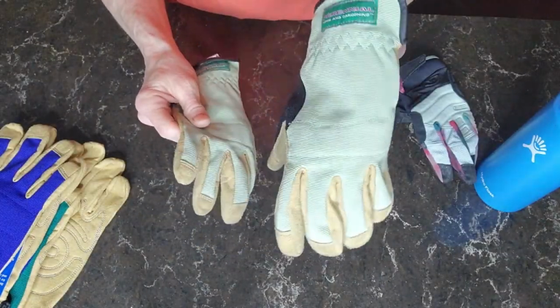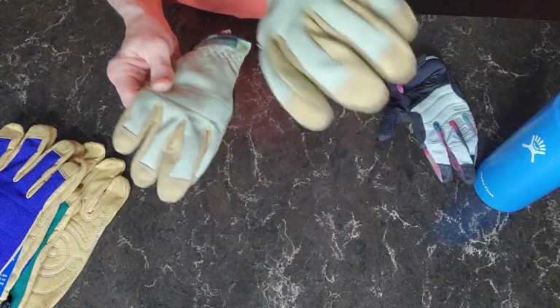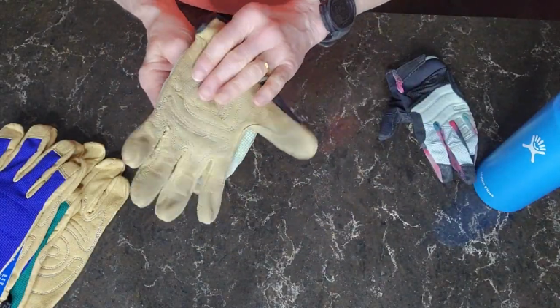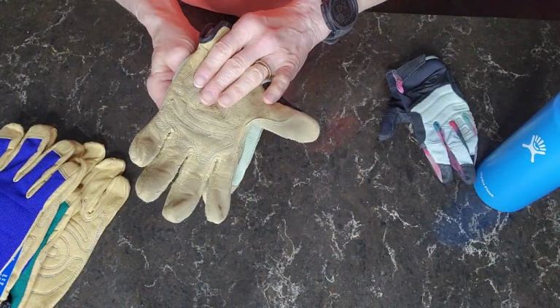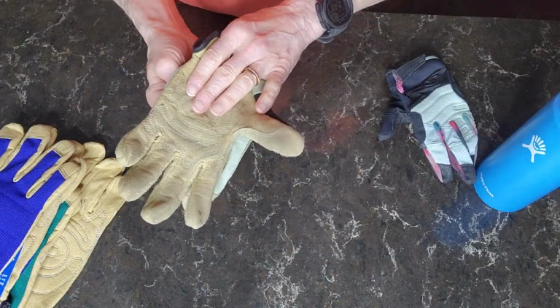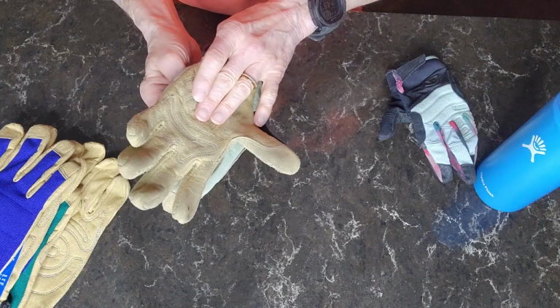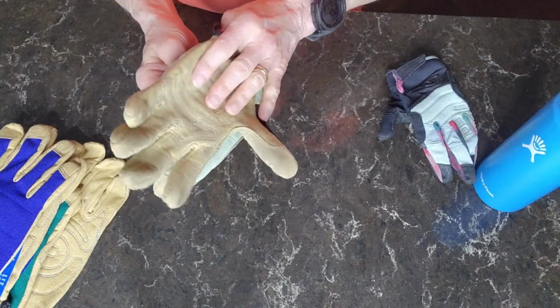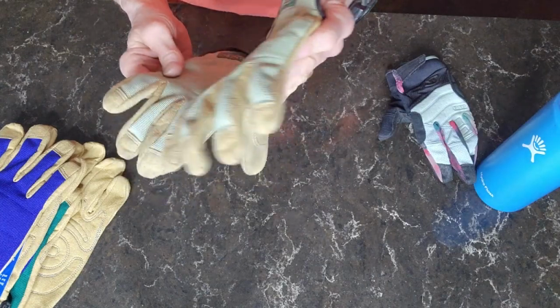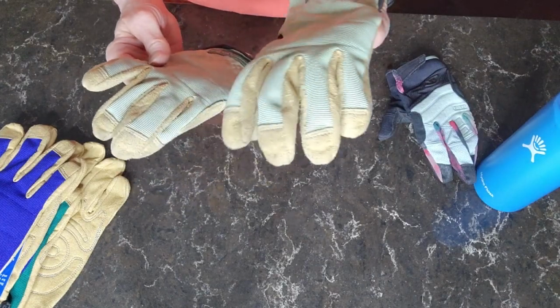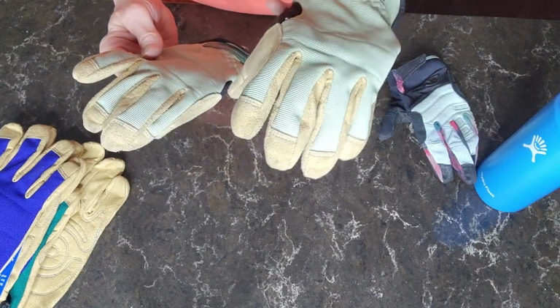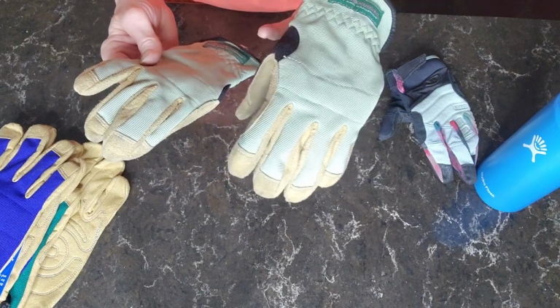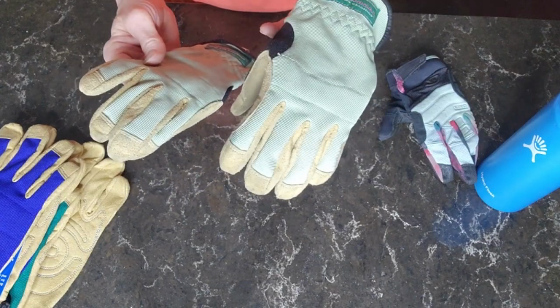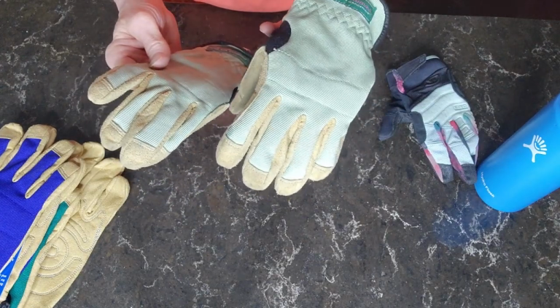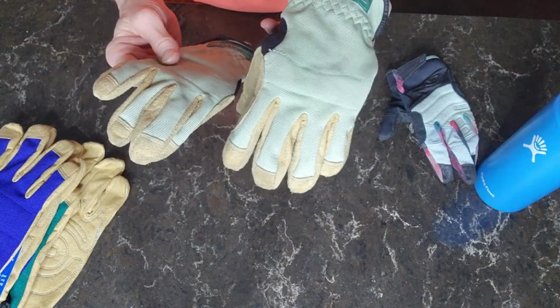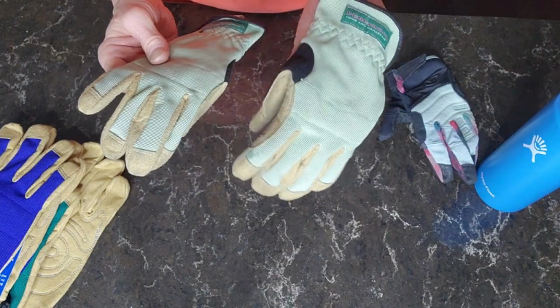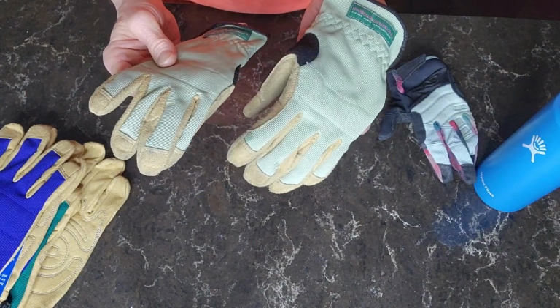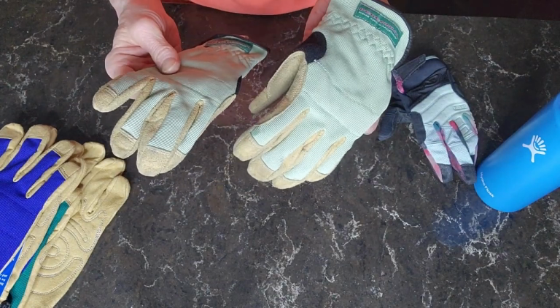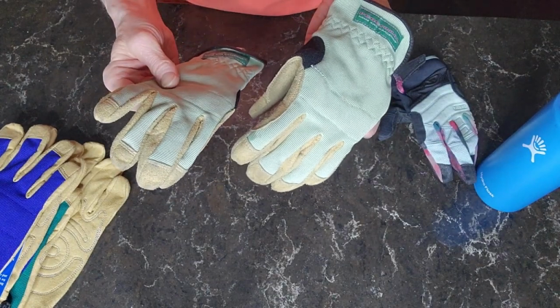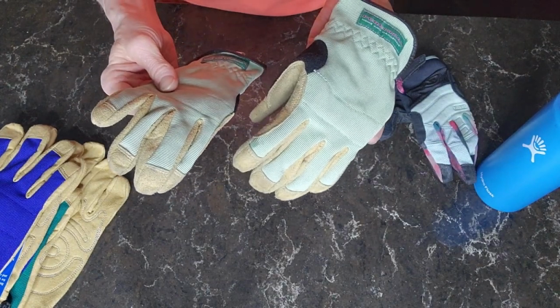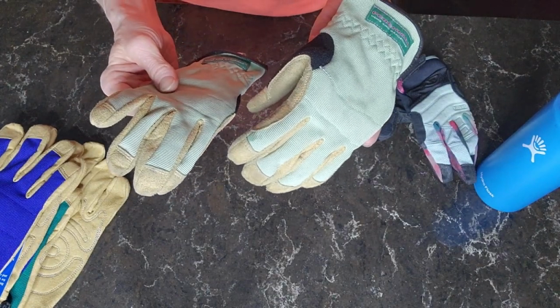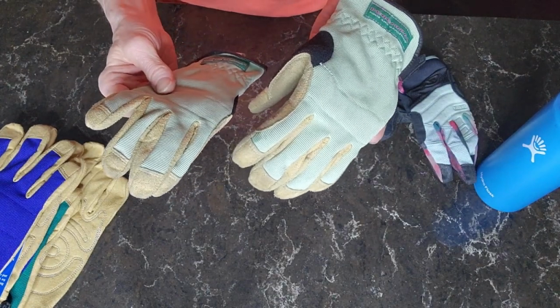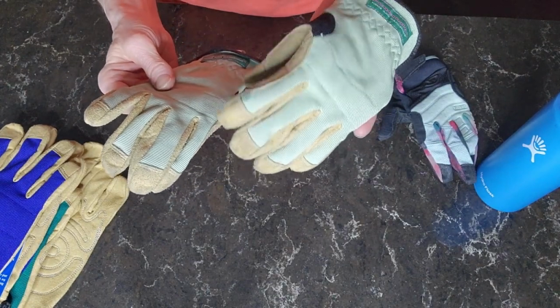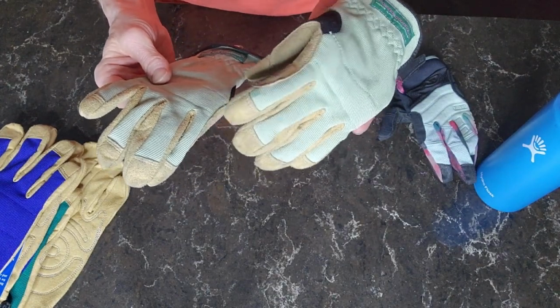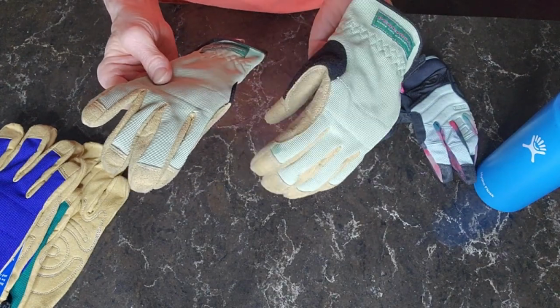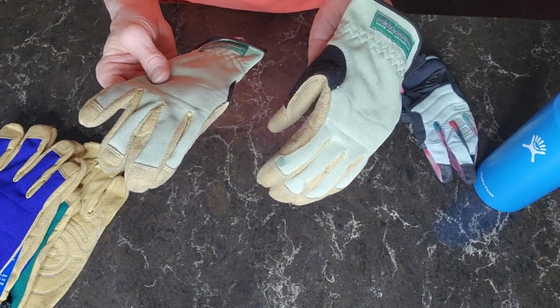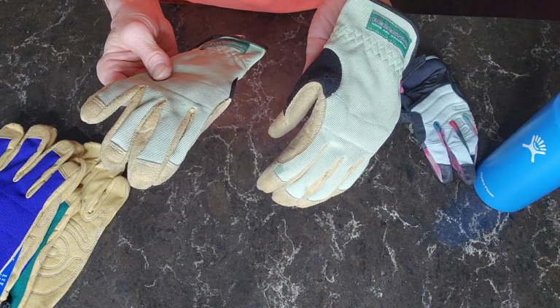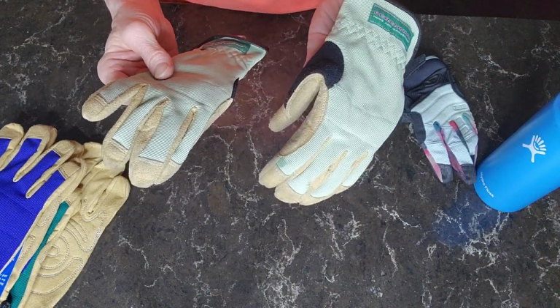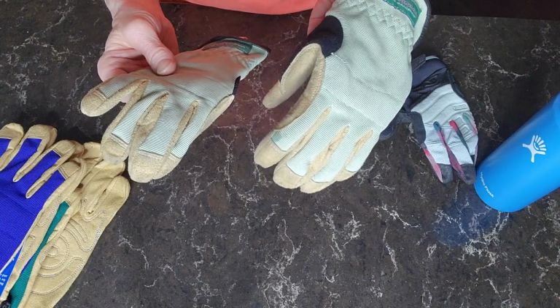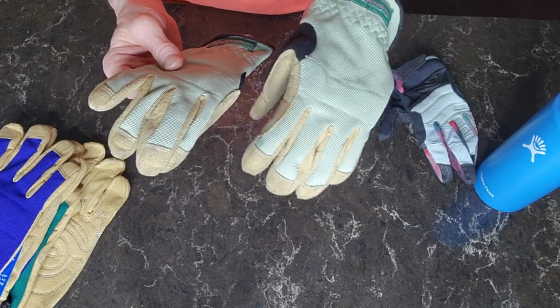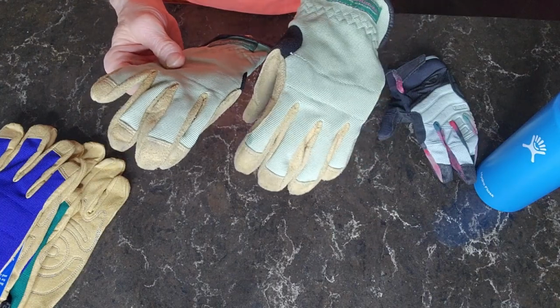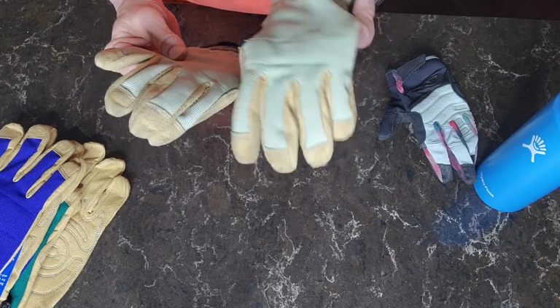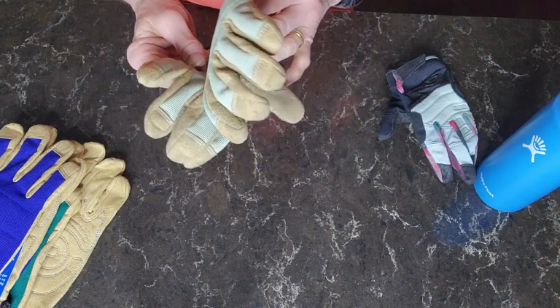They're all-purpose gloves designed to use in the garden, workshop, any home improvement projects you have going on around the house.